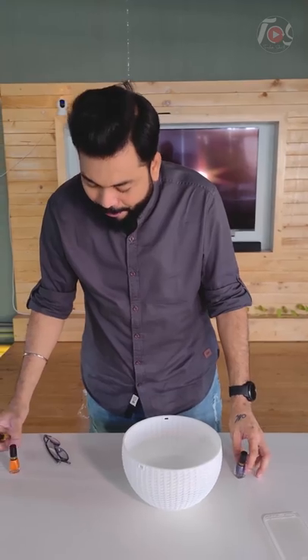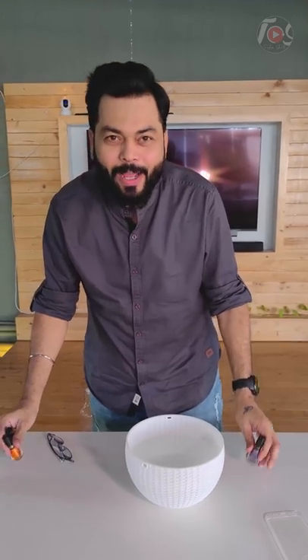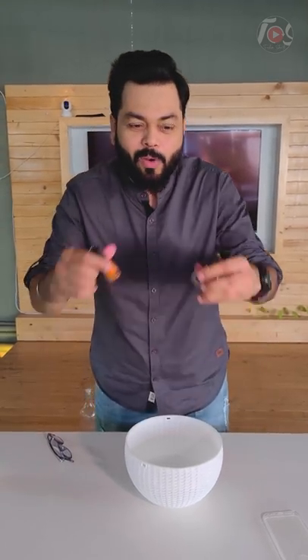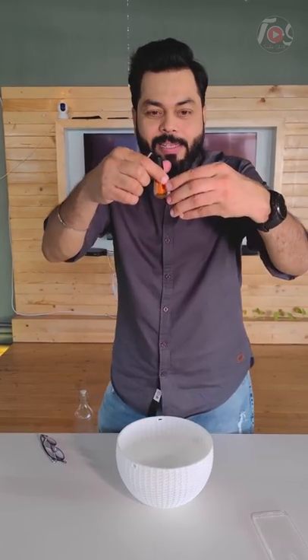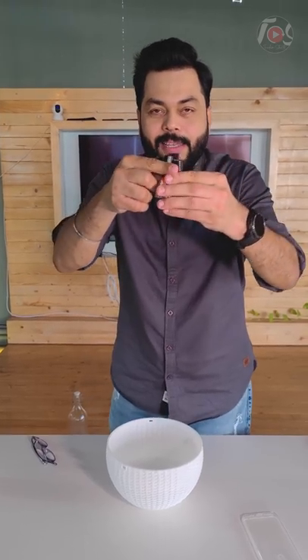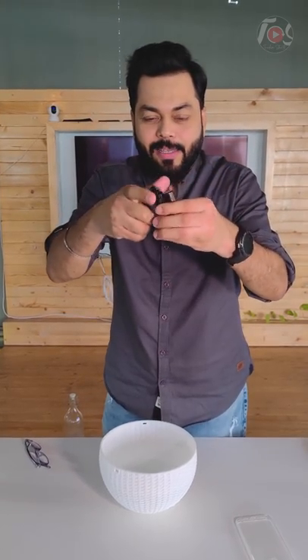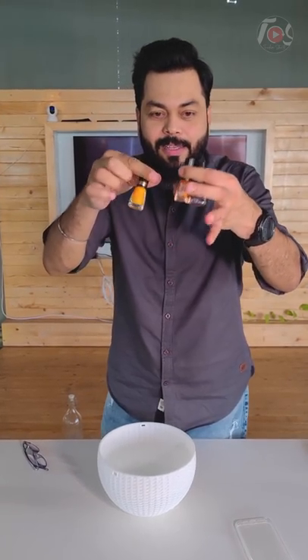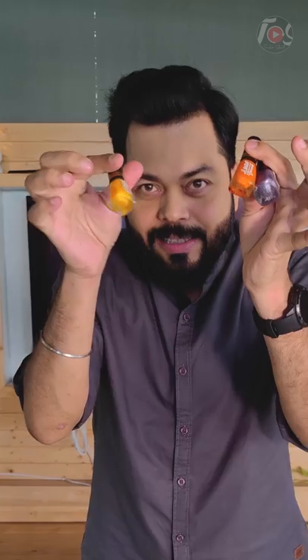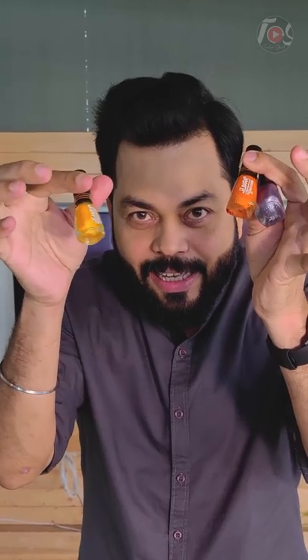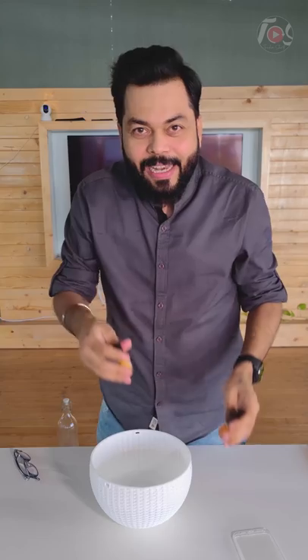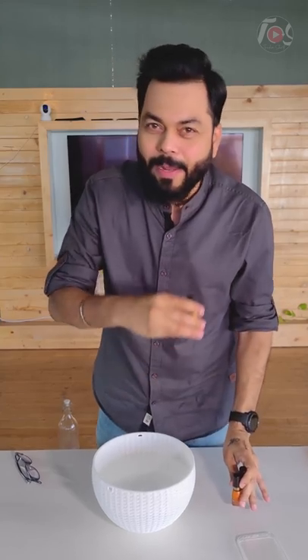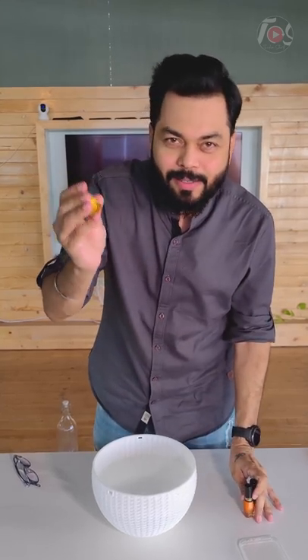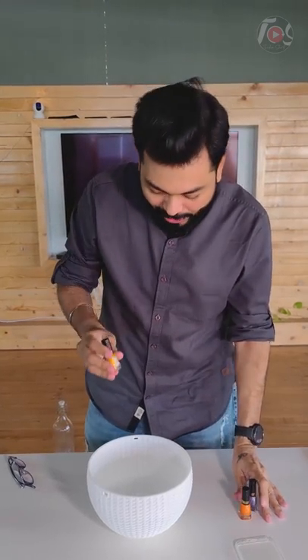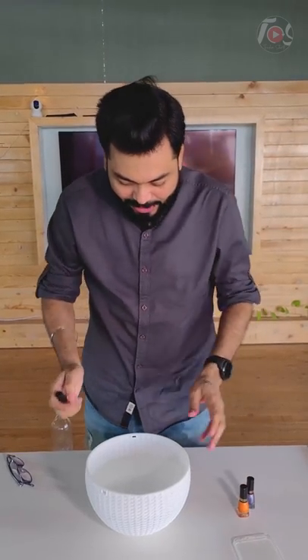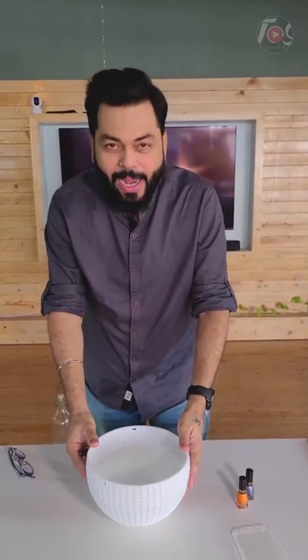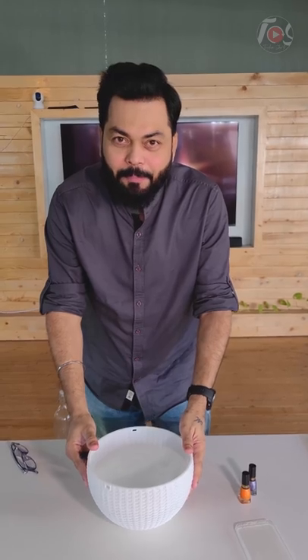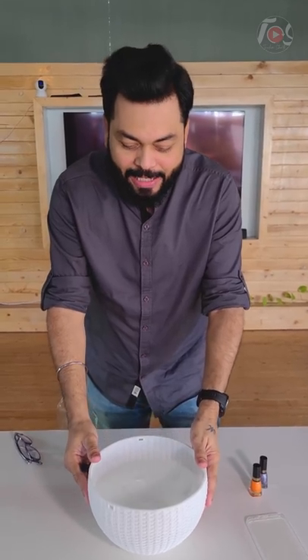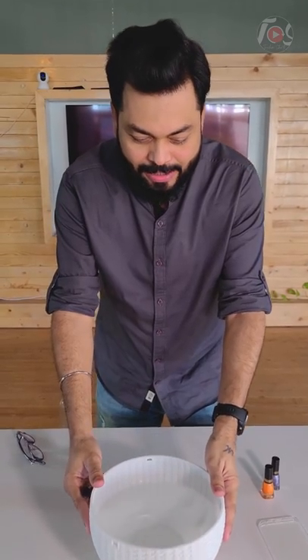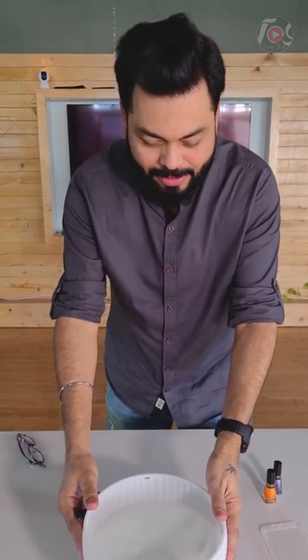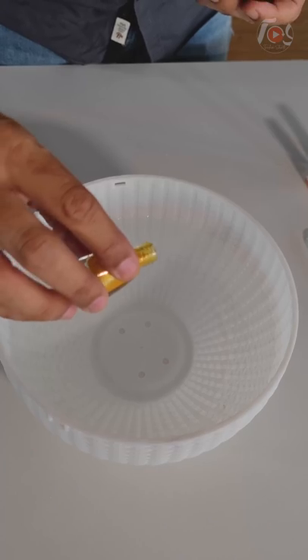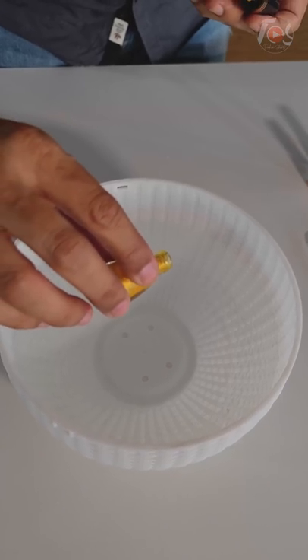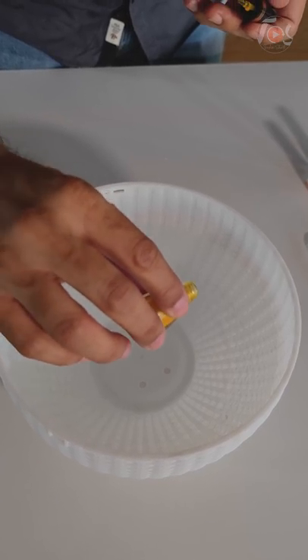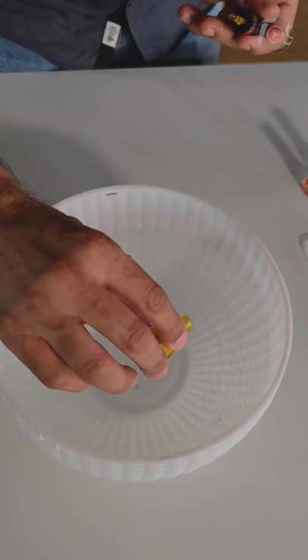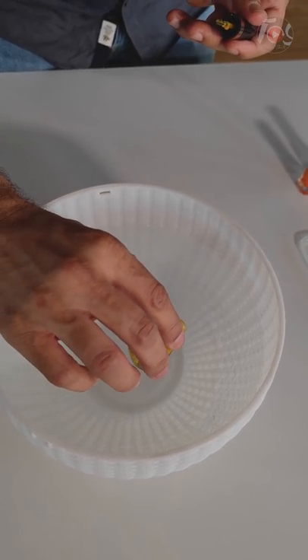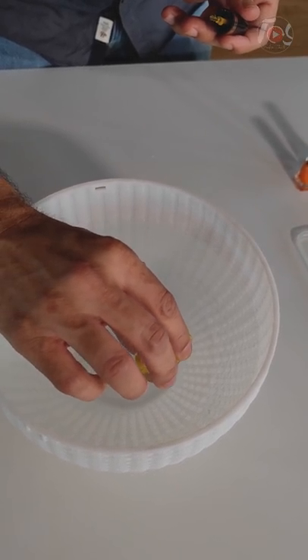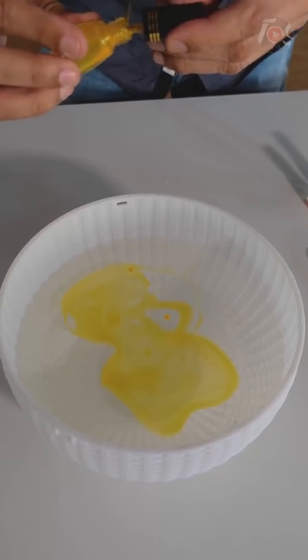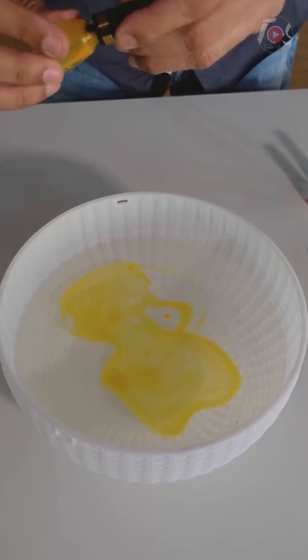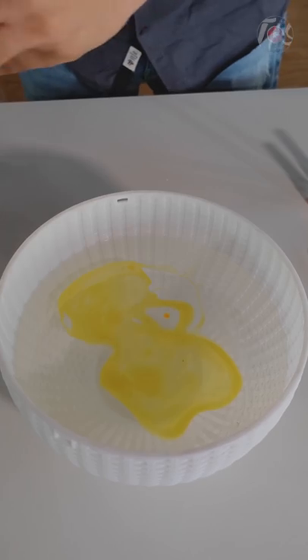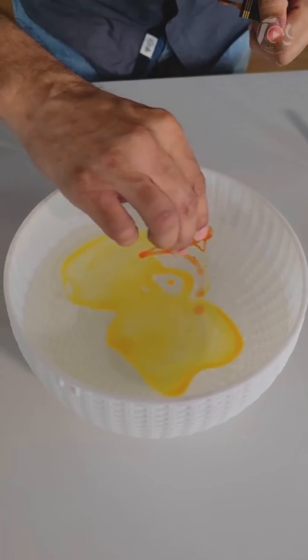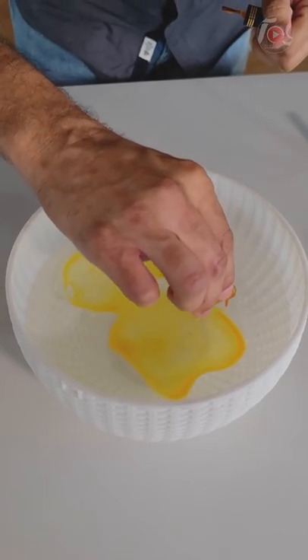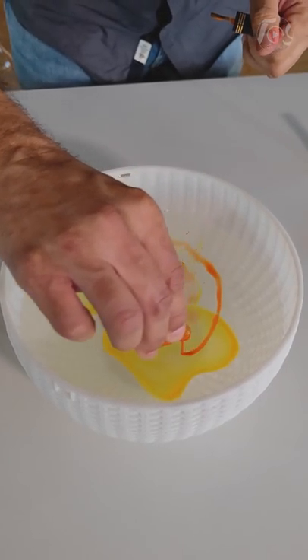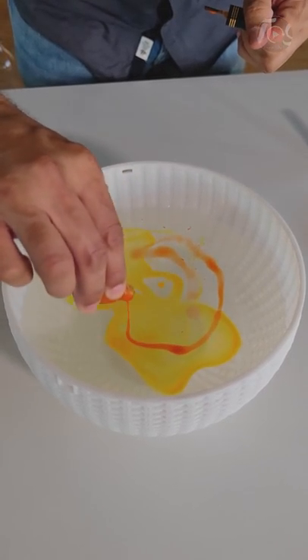You can take the nail polish prints and take the water. Put it in the water slowly. This is a yellow color. You can also make a different design.